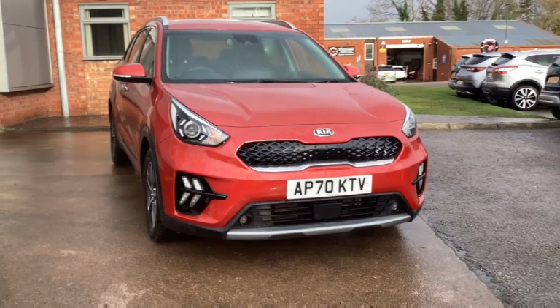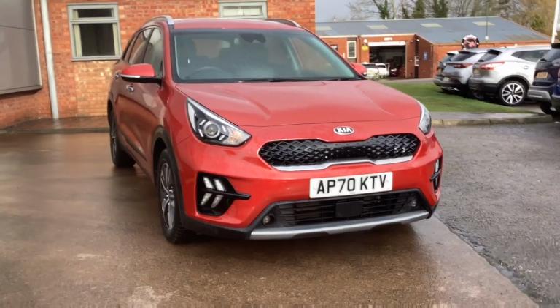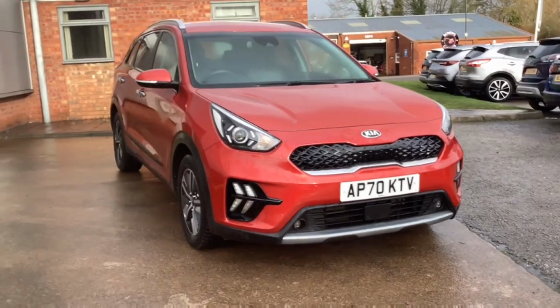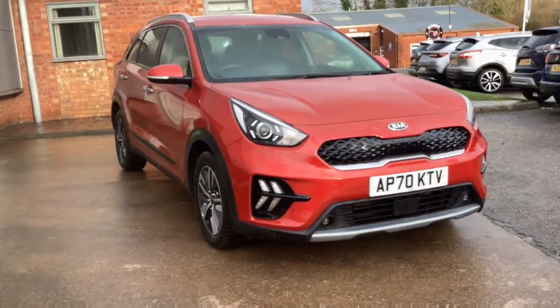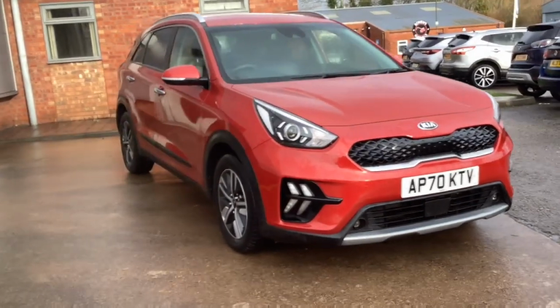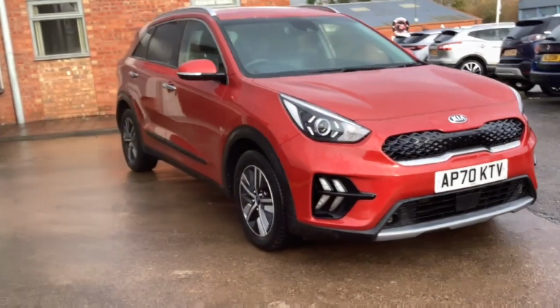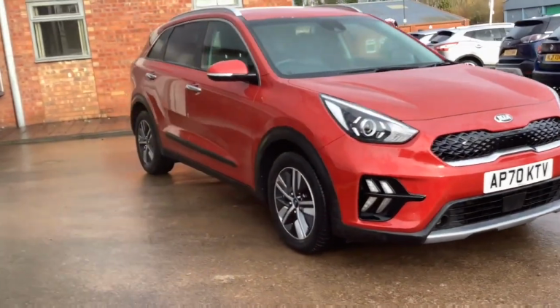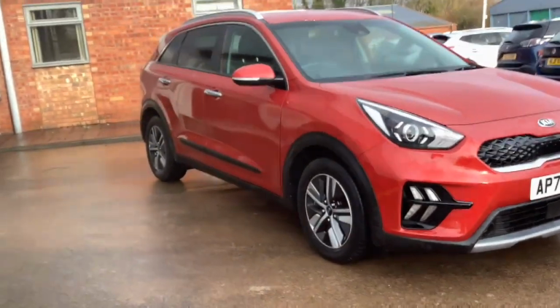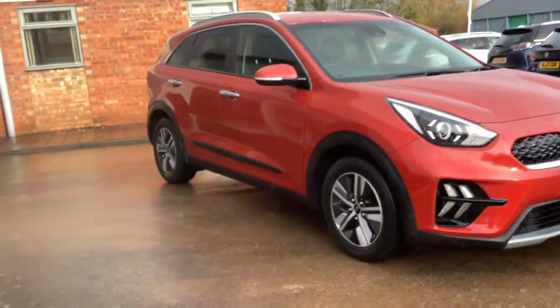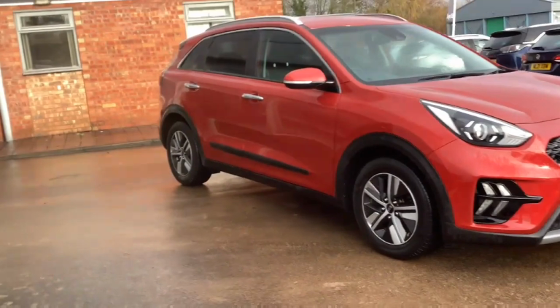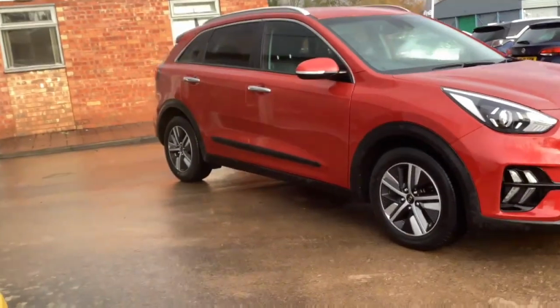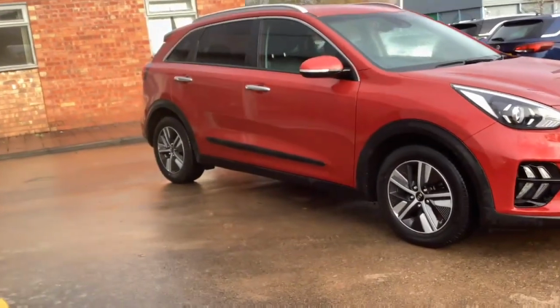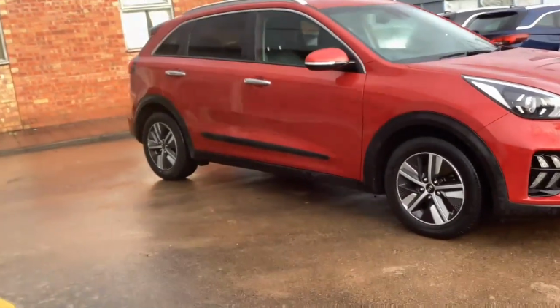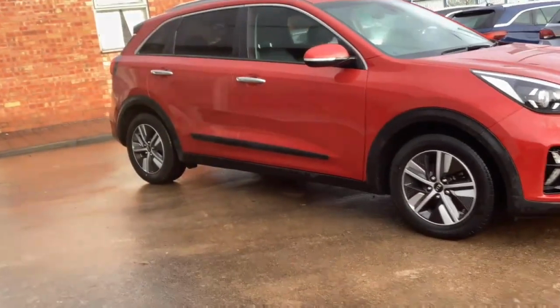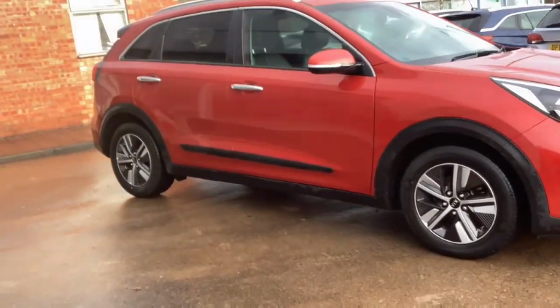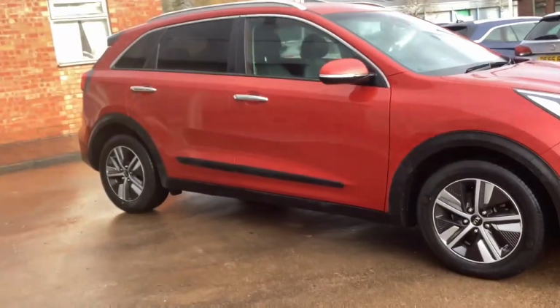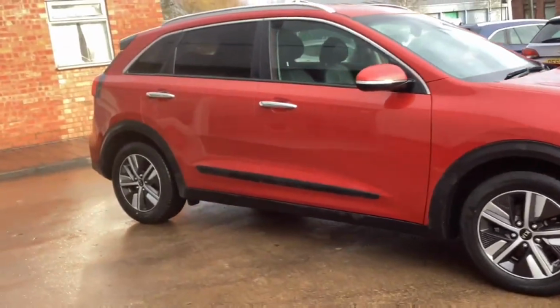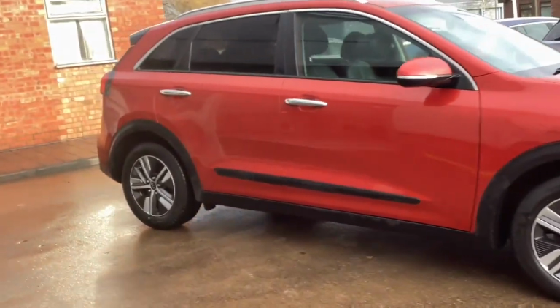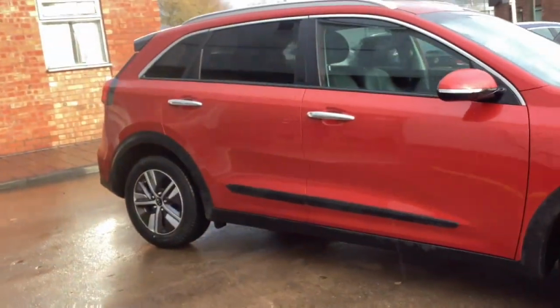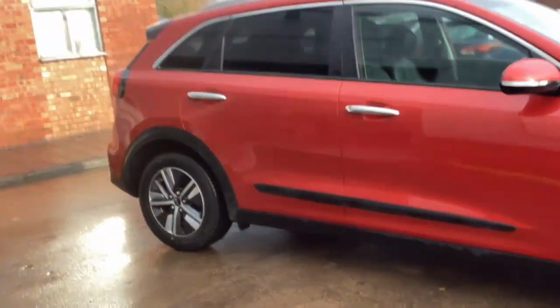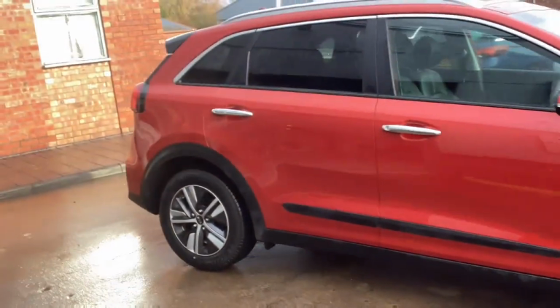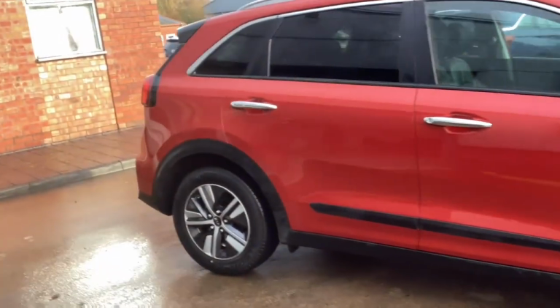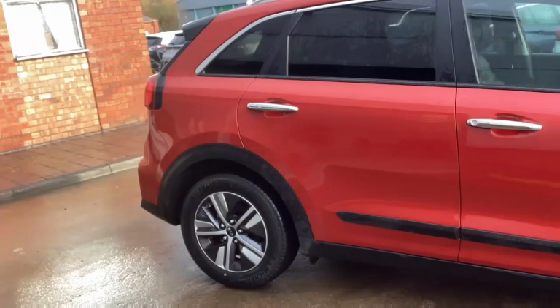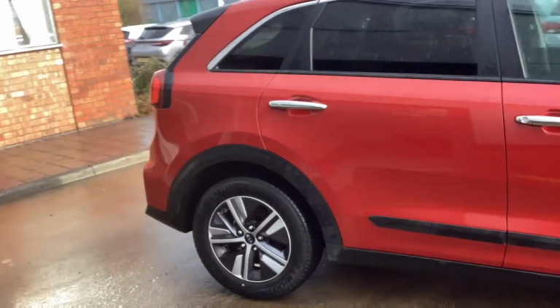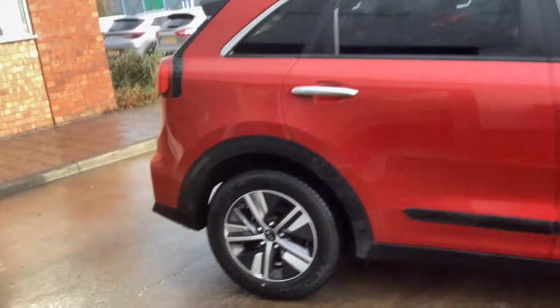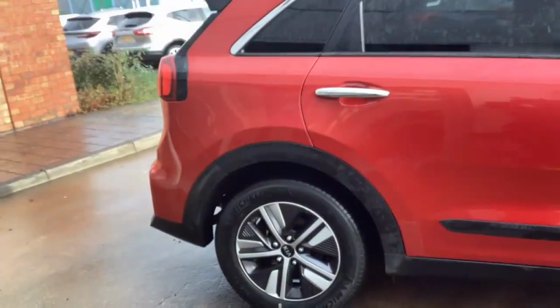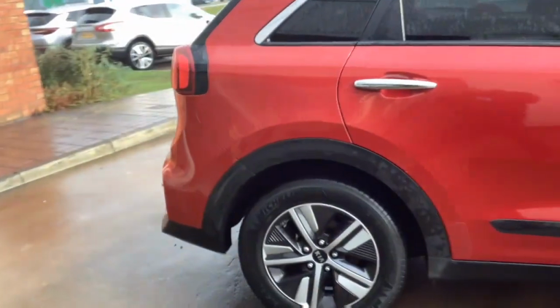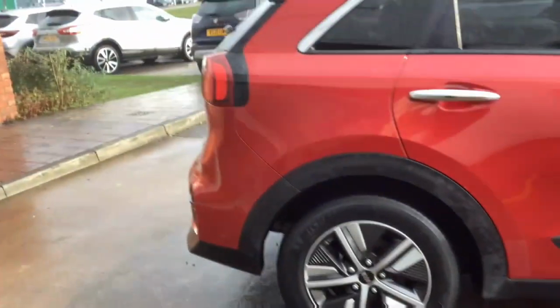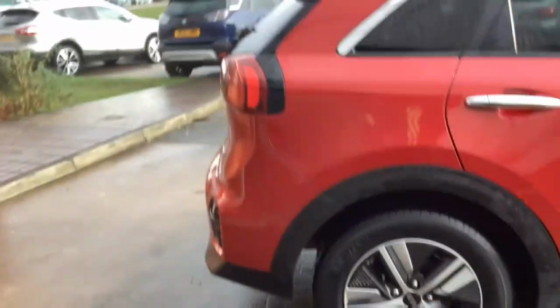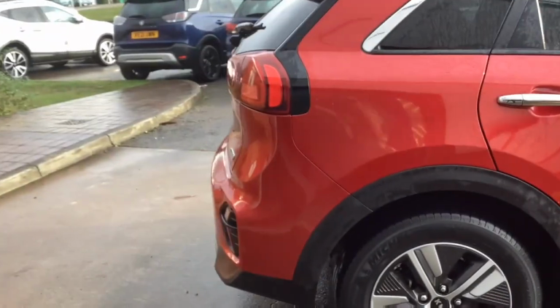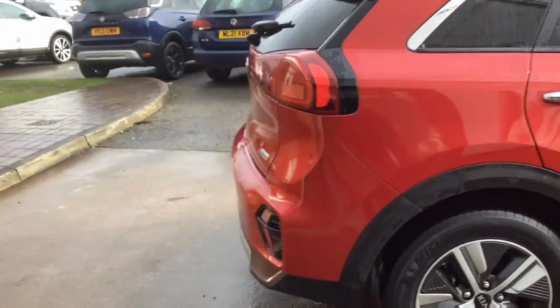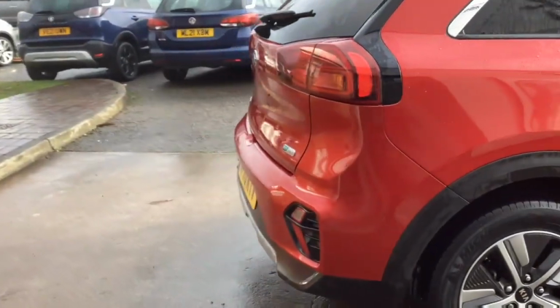Hello and welcome to Bayless Vauxhall. Here we're viewing a Kia Niro 2 1.6 hybrid. This vehicle has covered 18,316 miles only and it's finished in red. It also comes with a Bayless warranty with the option to extend it throughout the 36 months.